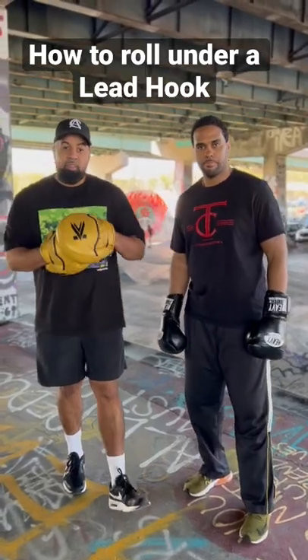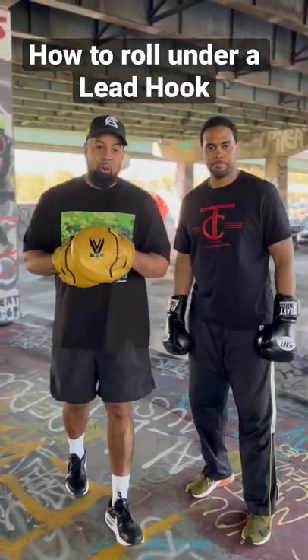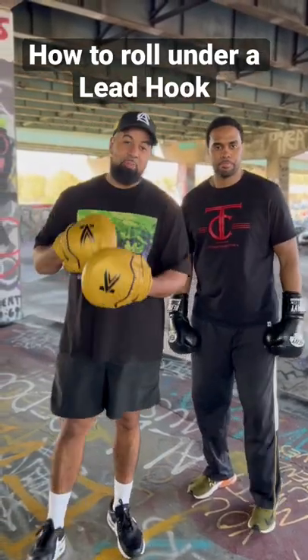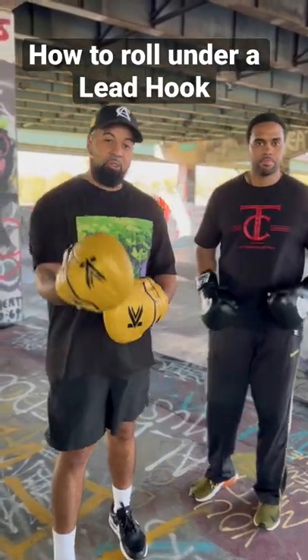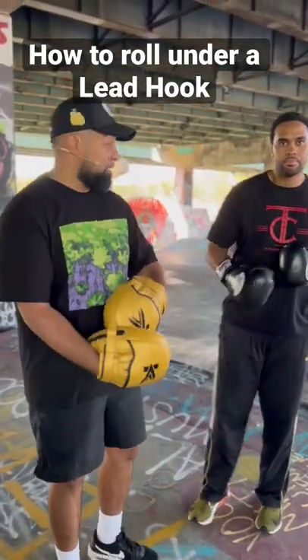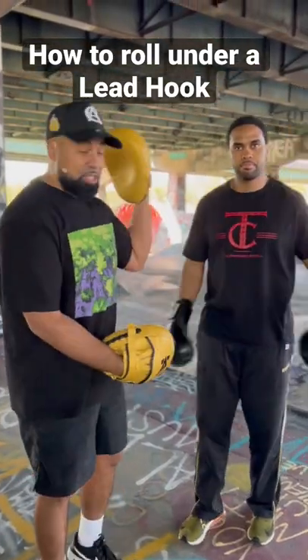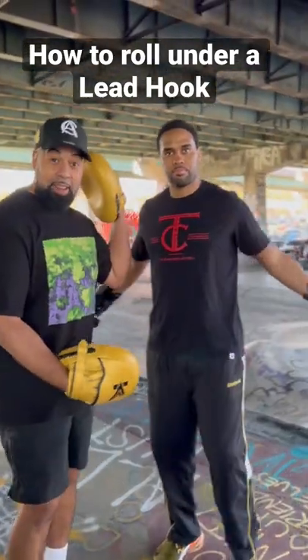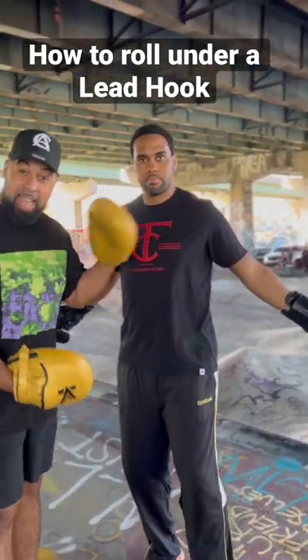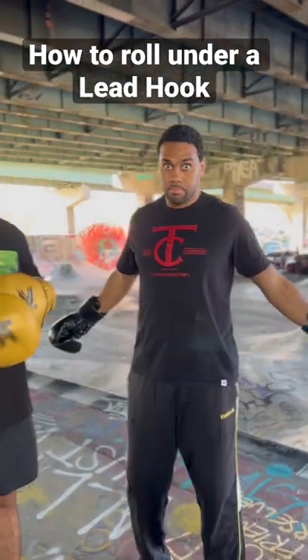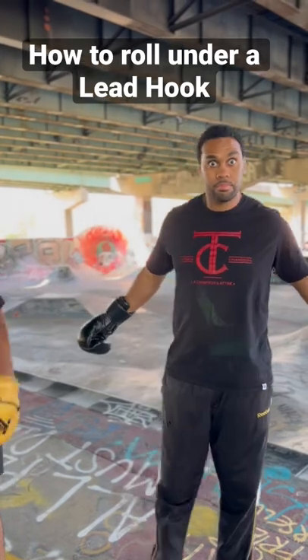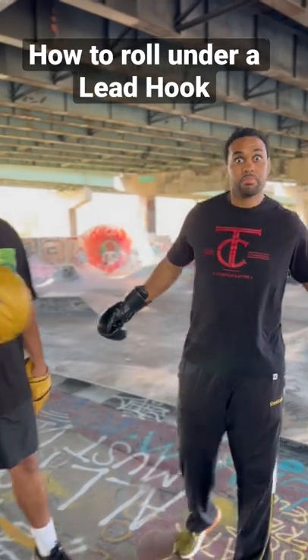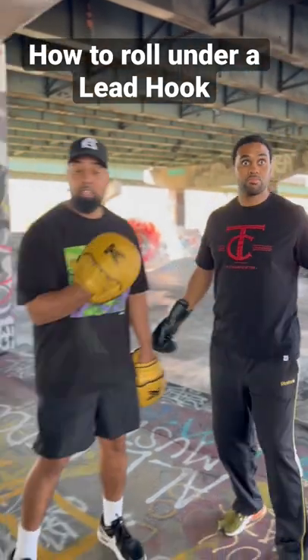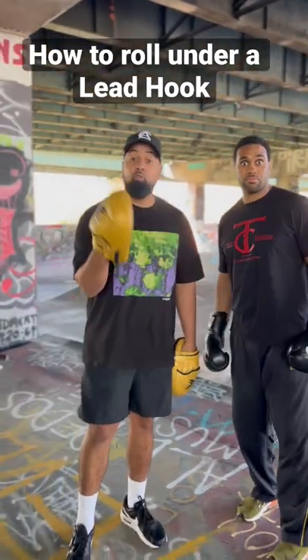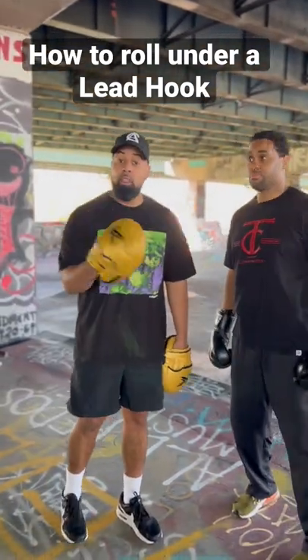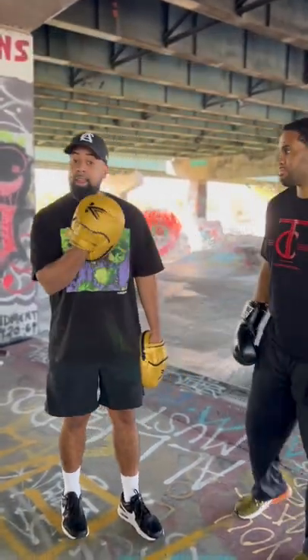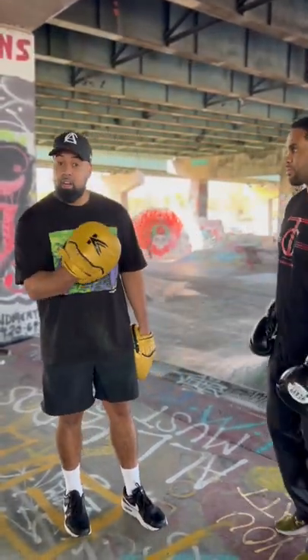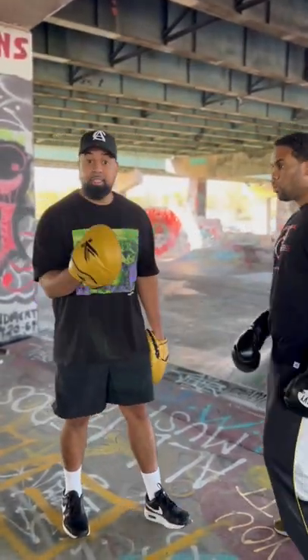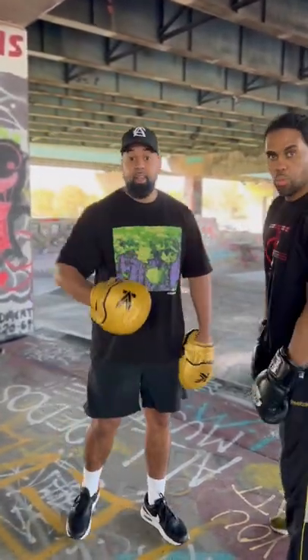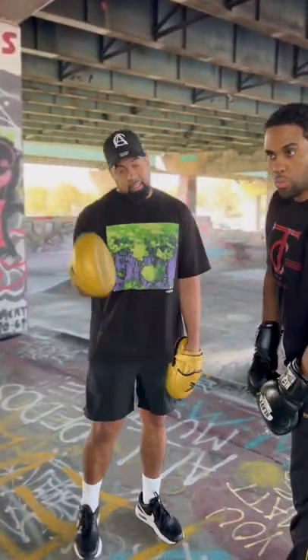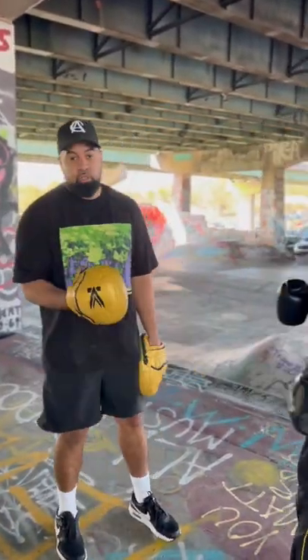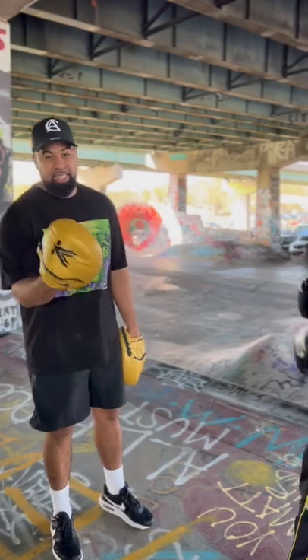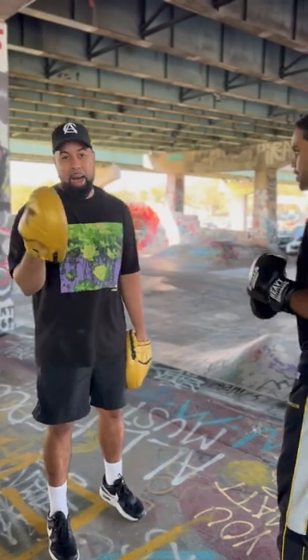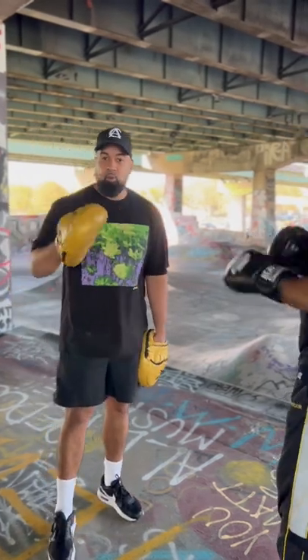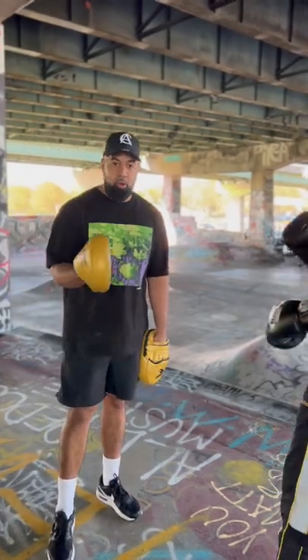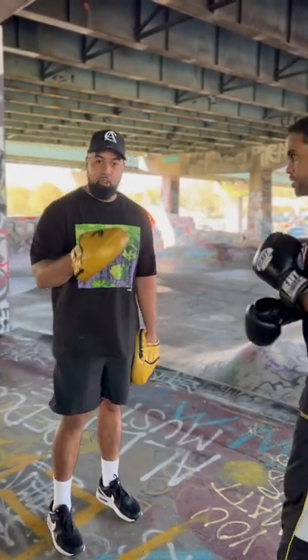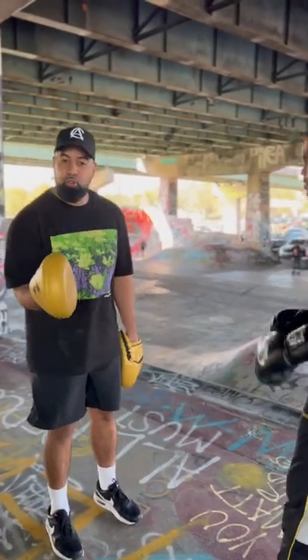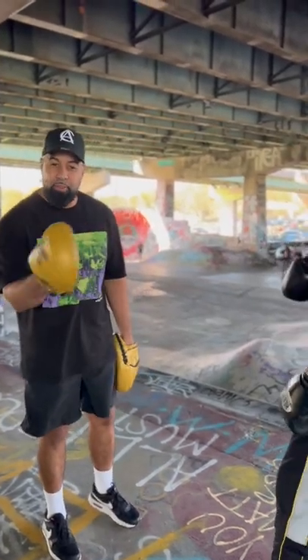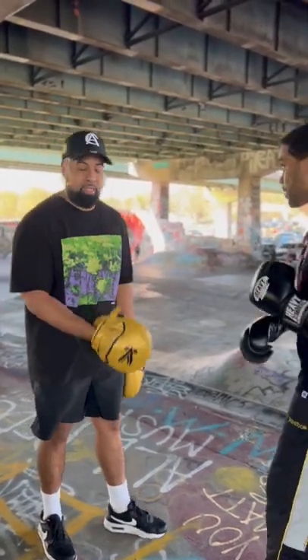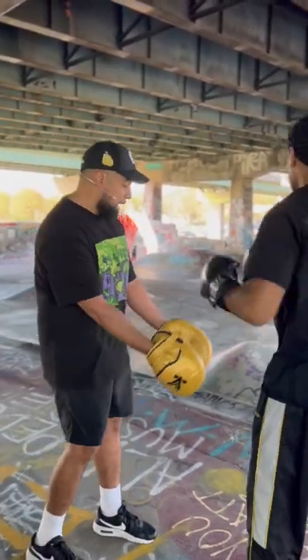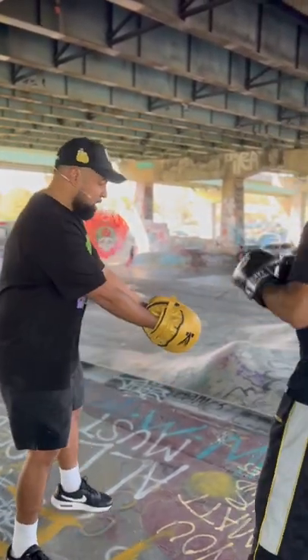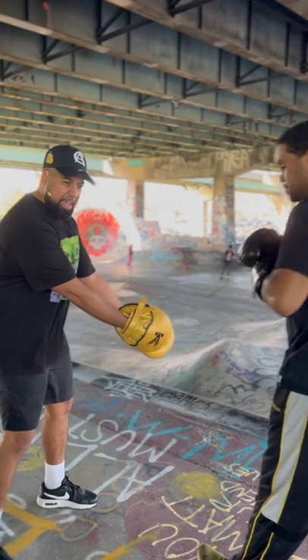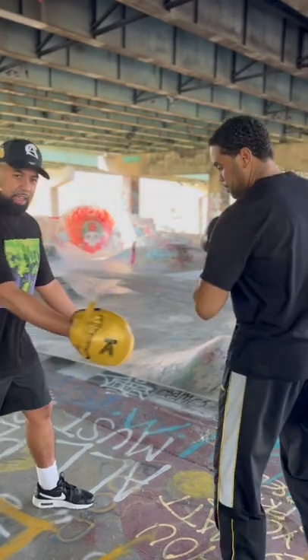What's going on guys, your boy Coach Anthony and of course none other than Fast Eddie Chambers, and we're gonna teach you how to roll under a lead hook in less than a minute. This could also be considered bobbing and weaving for those of you who use different boxing terminology.